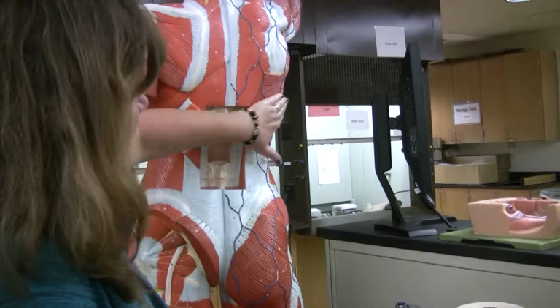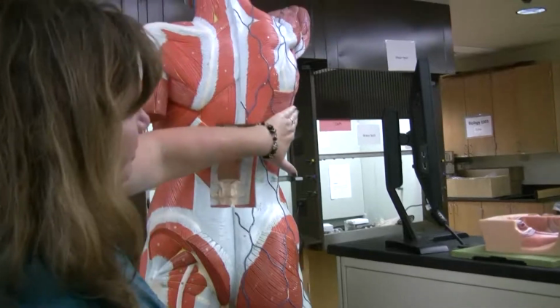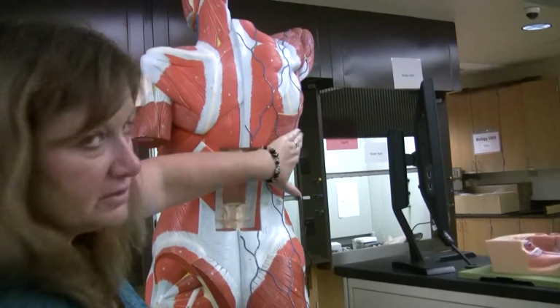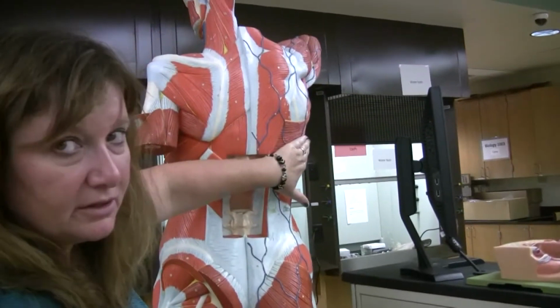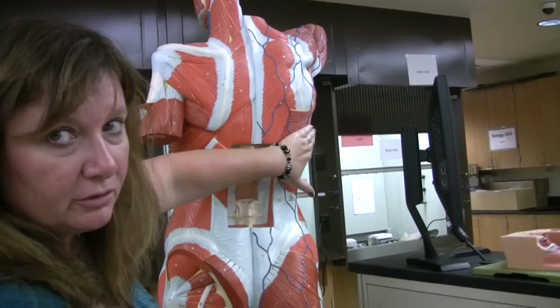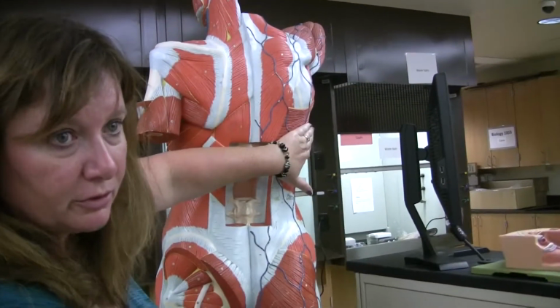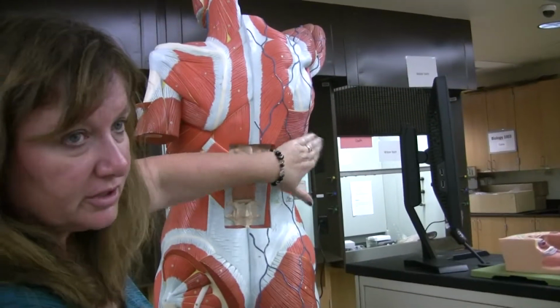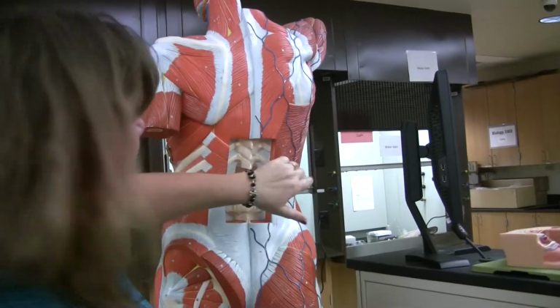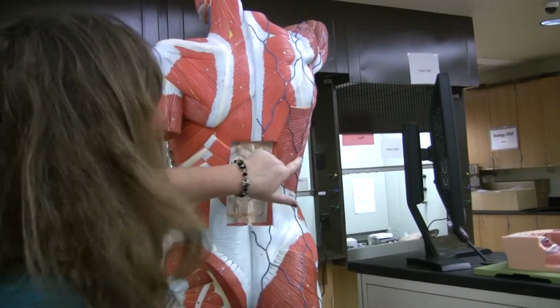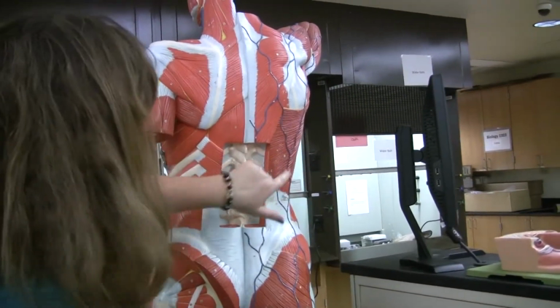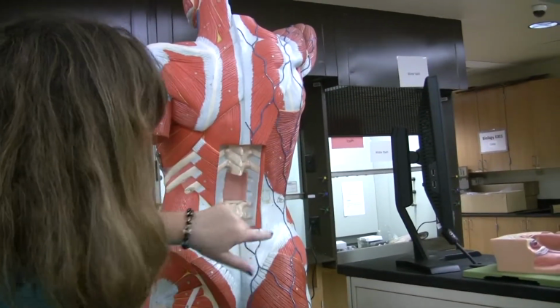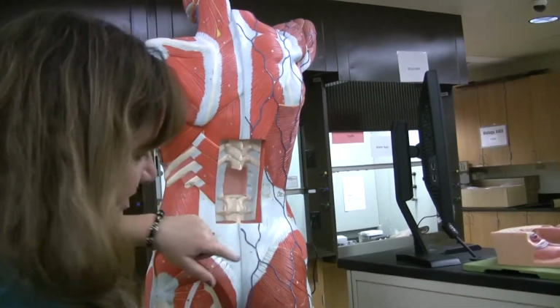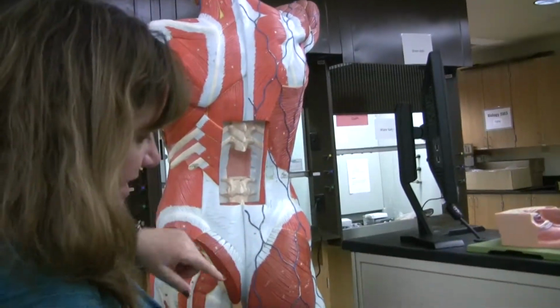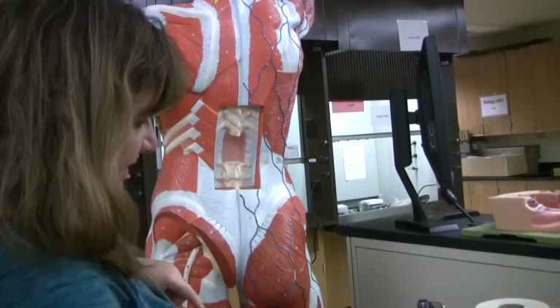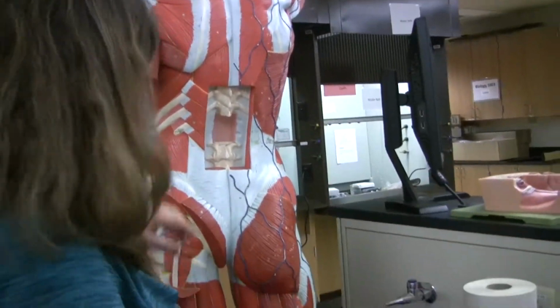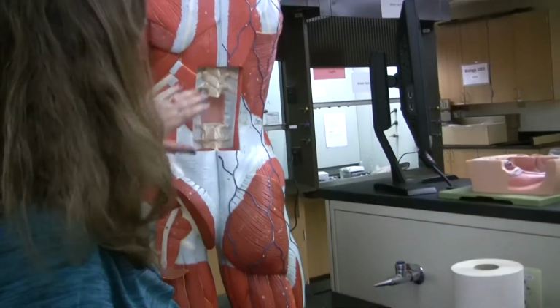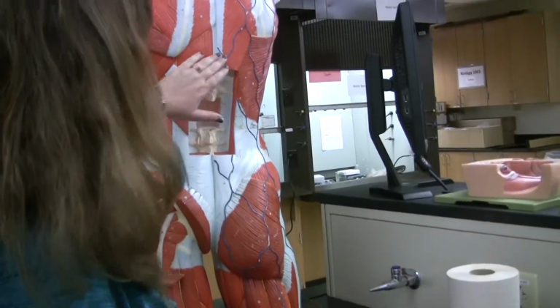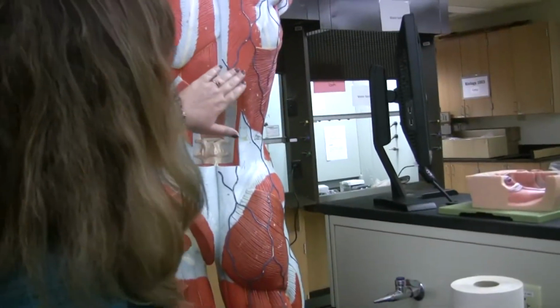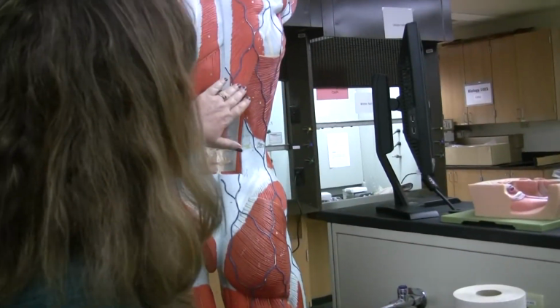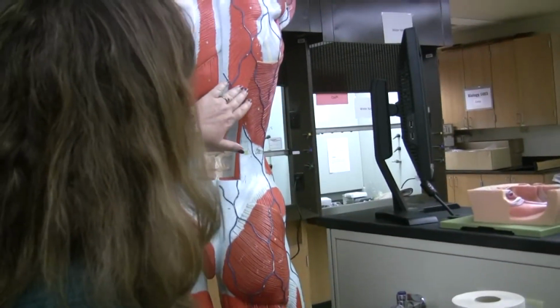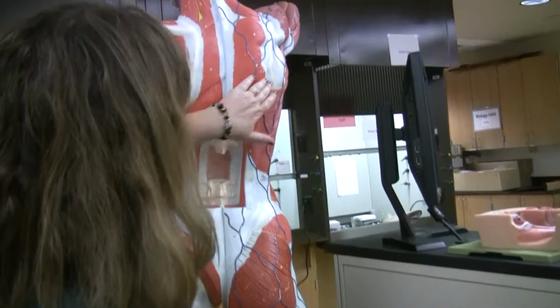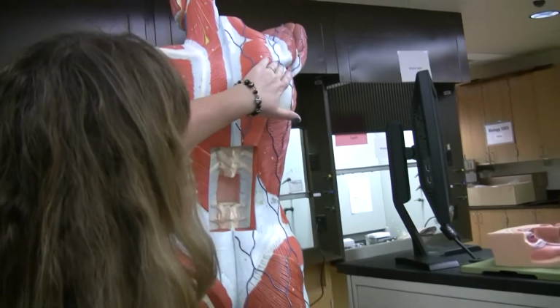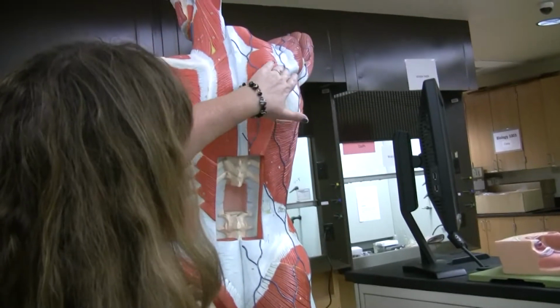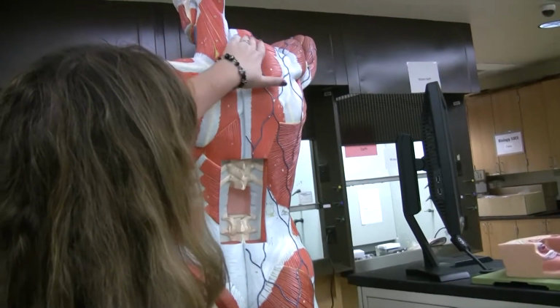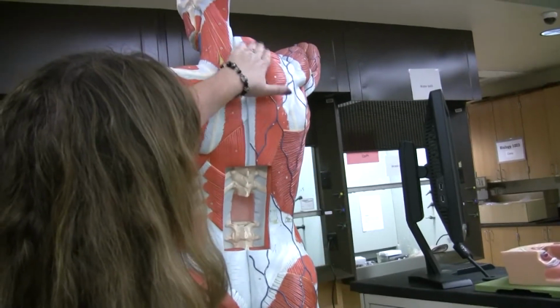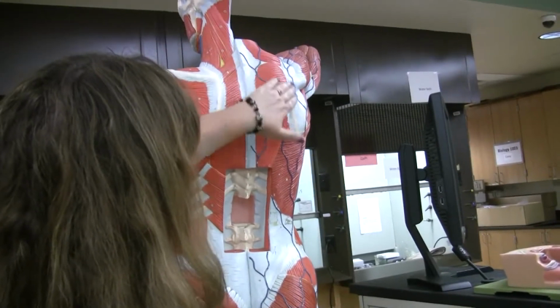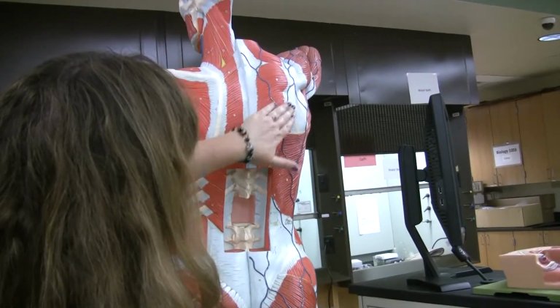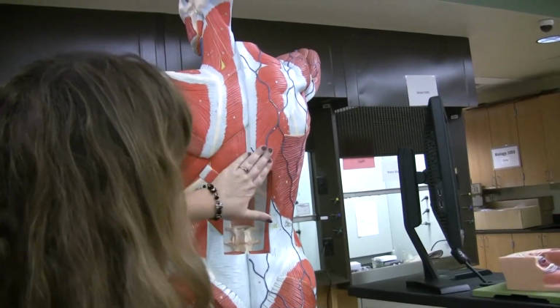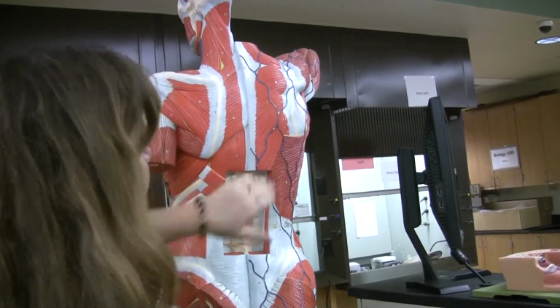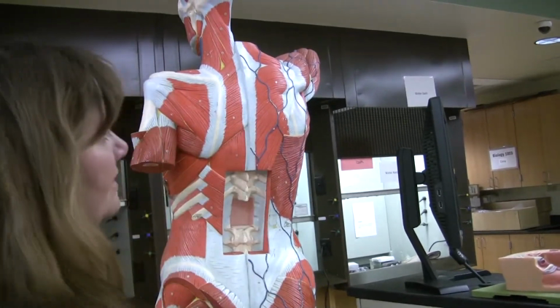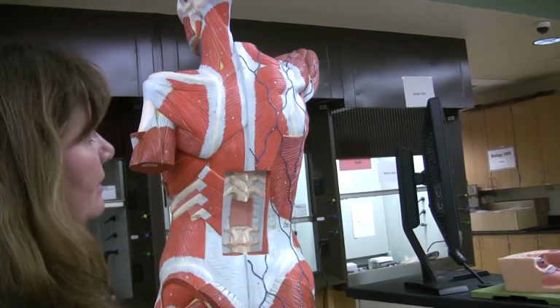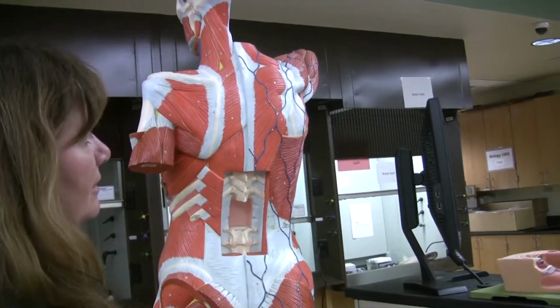A huge muscle on the lower portion of the back: latissimus dorsi. Next is trapezius, and it is this triangular muscle that you see right here.